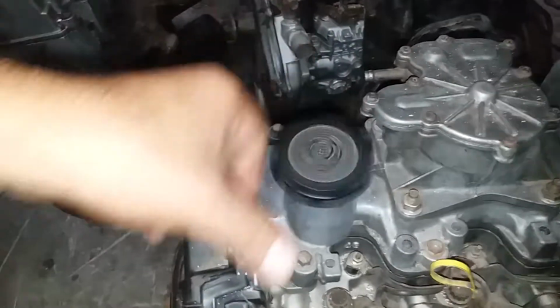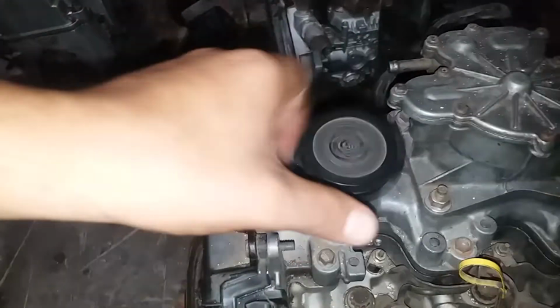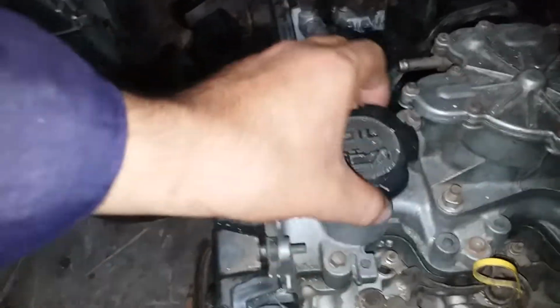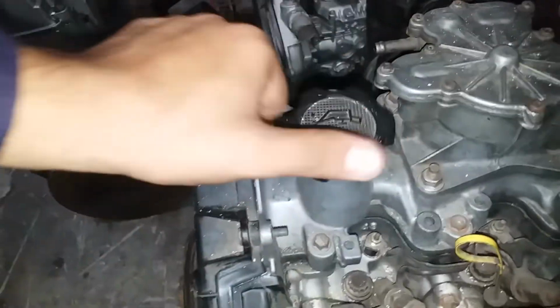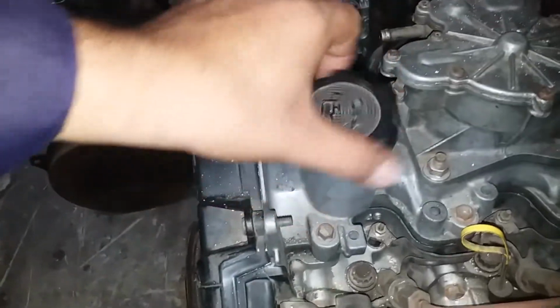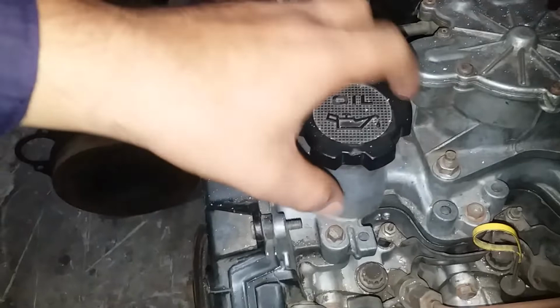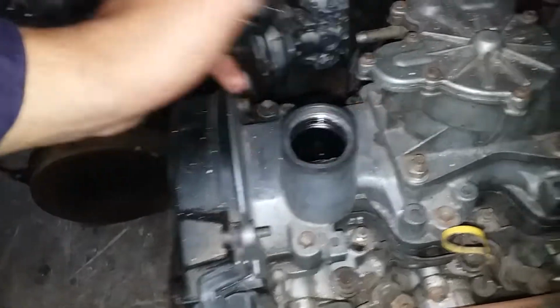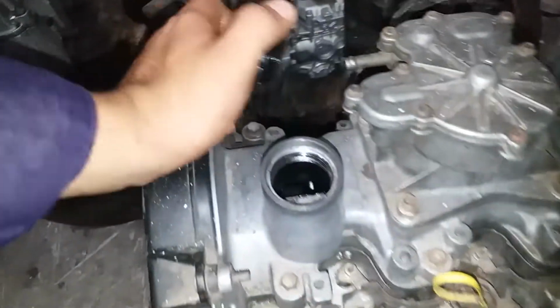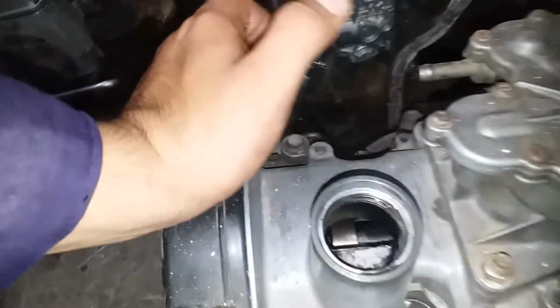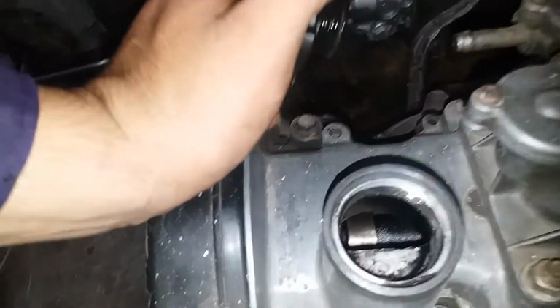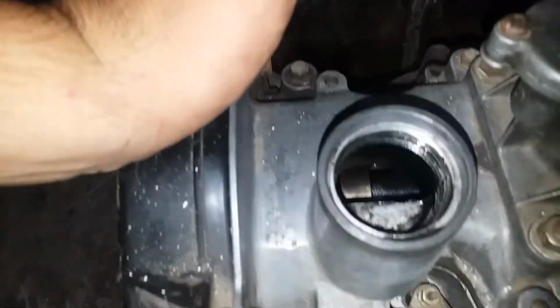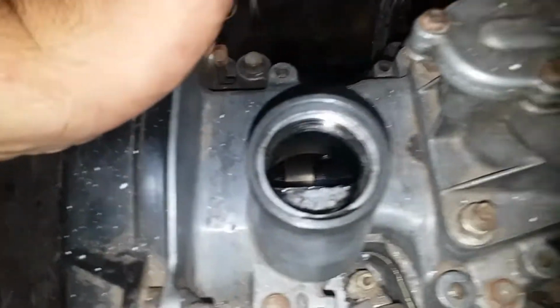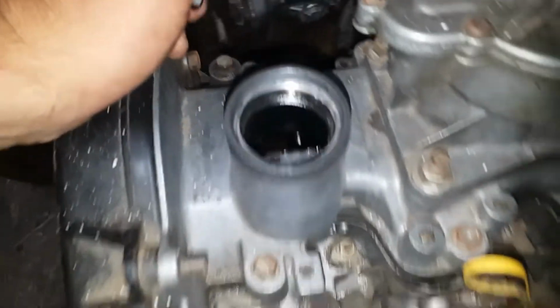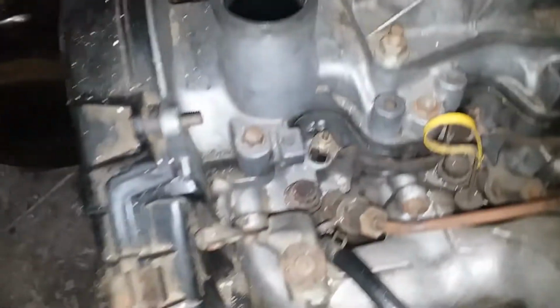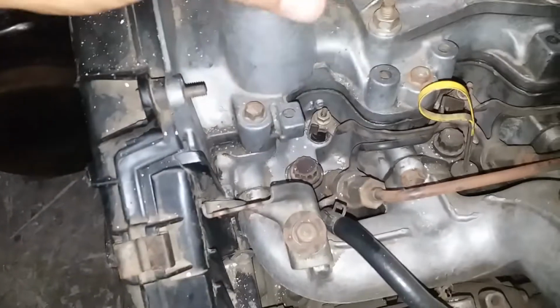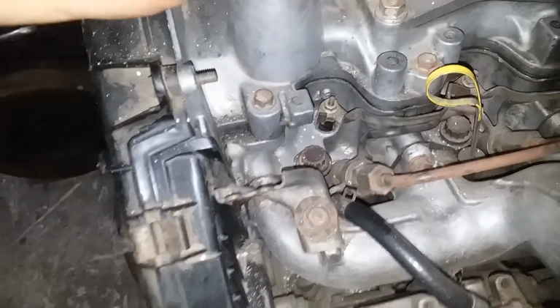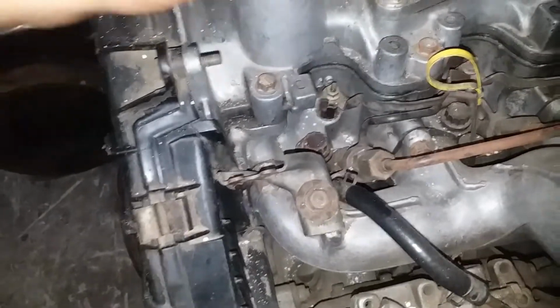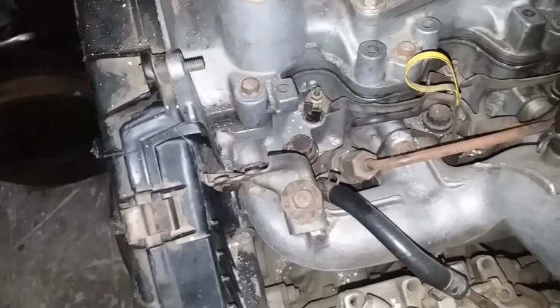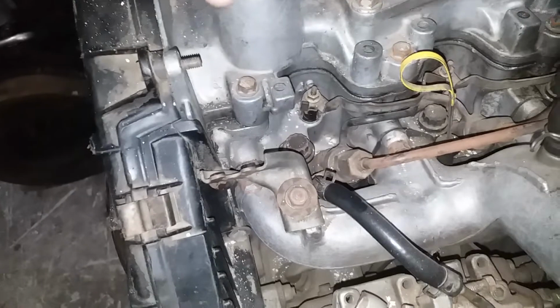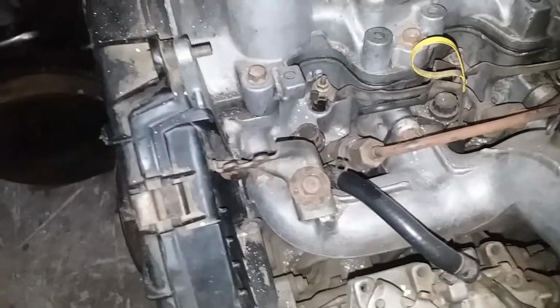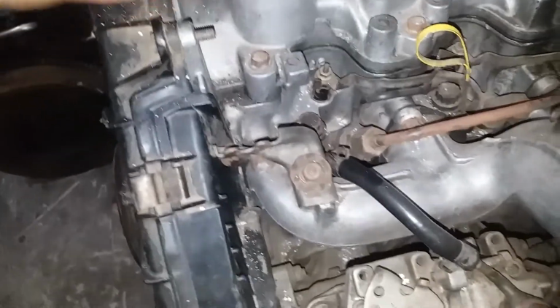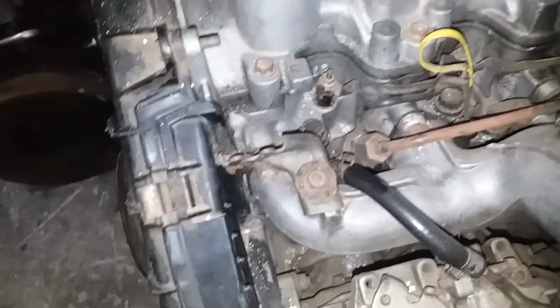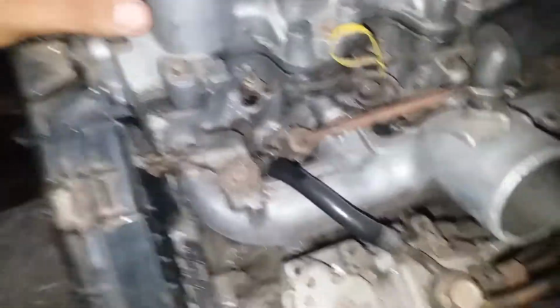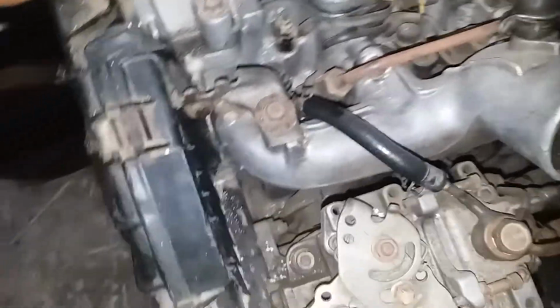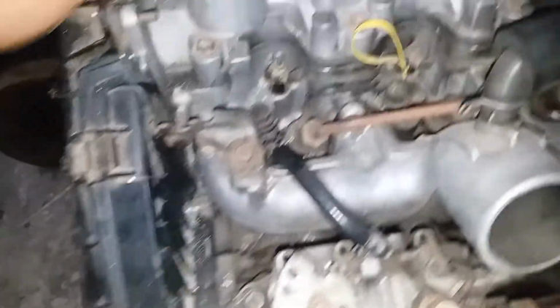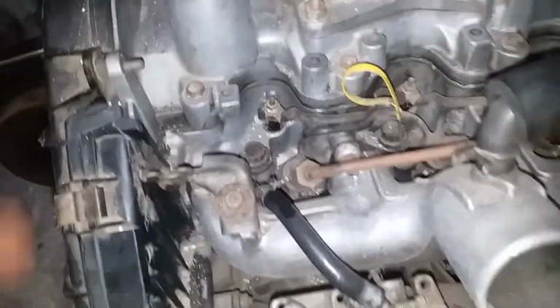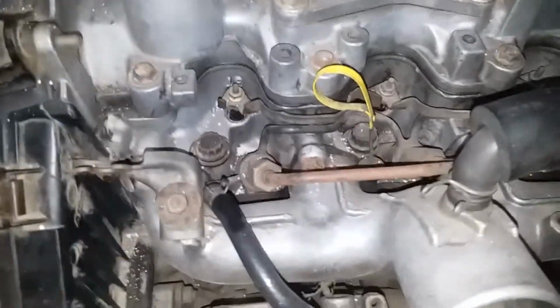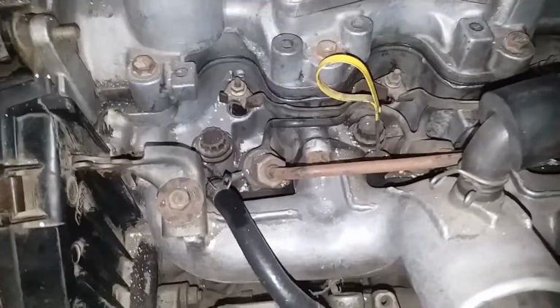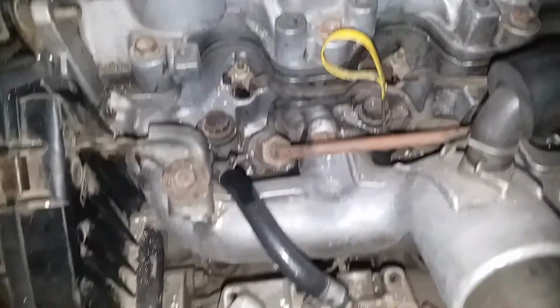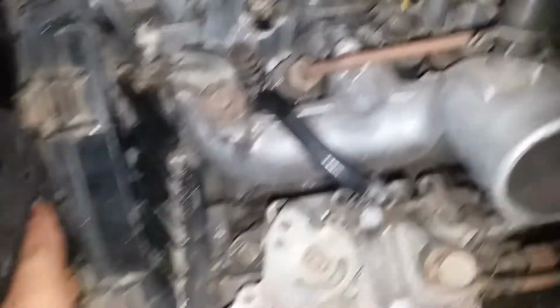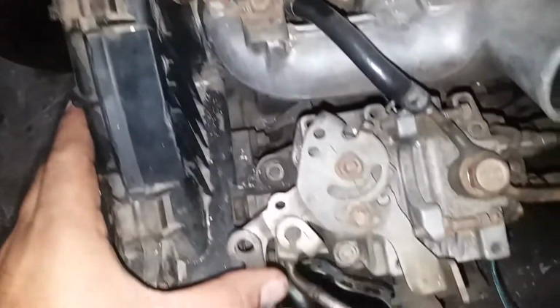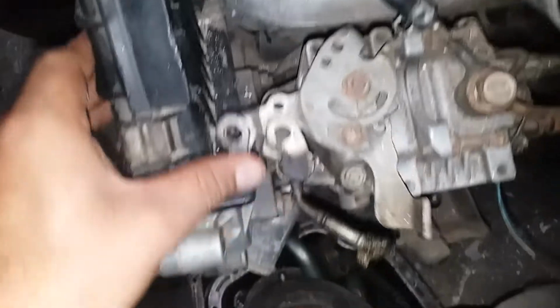Salamu alaikum. This is a 3C front wheel engine. This is completely usable, and this is a pump.